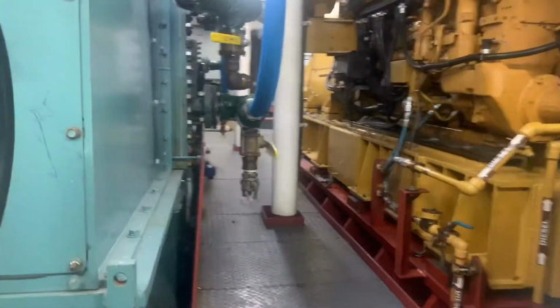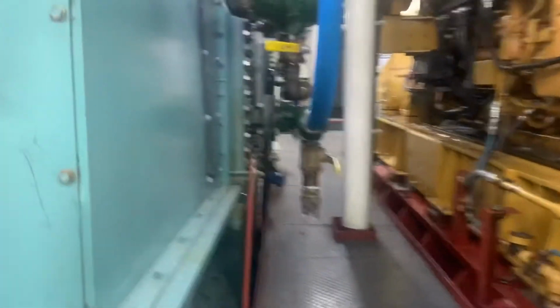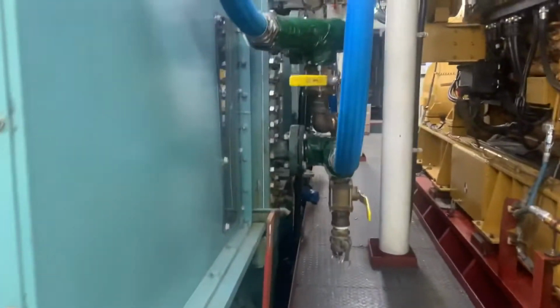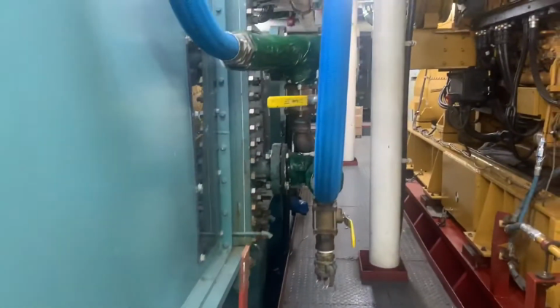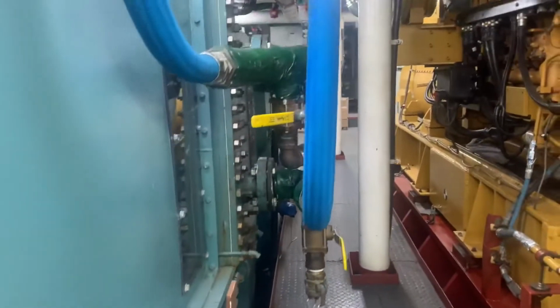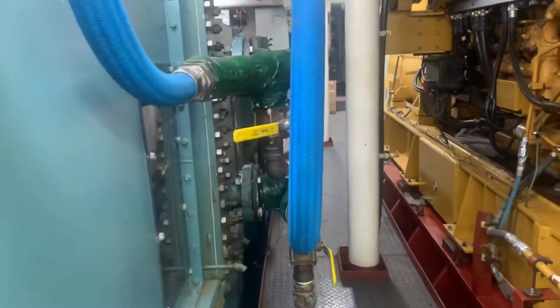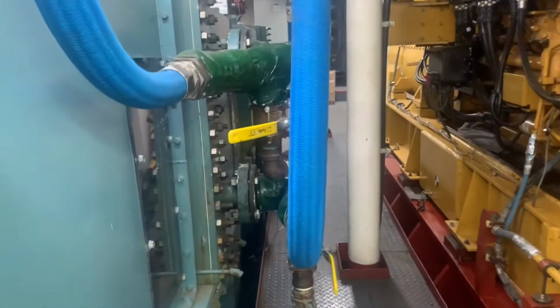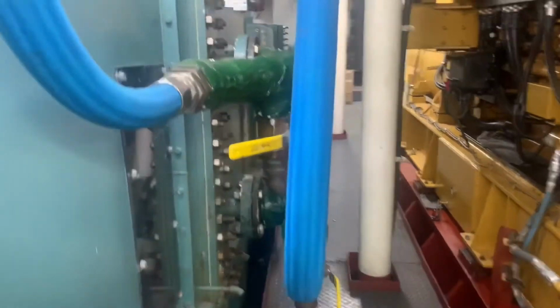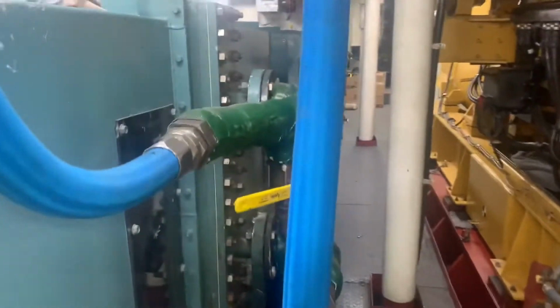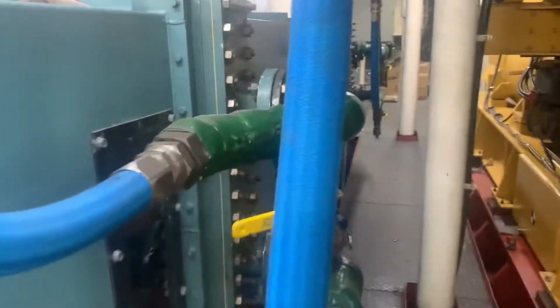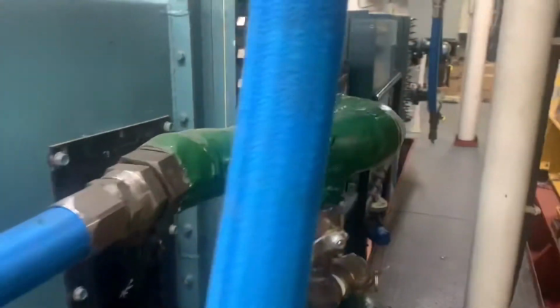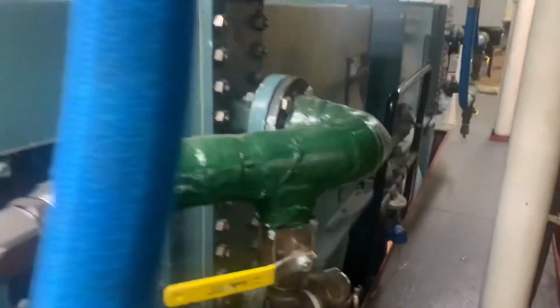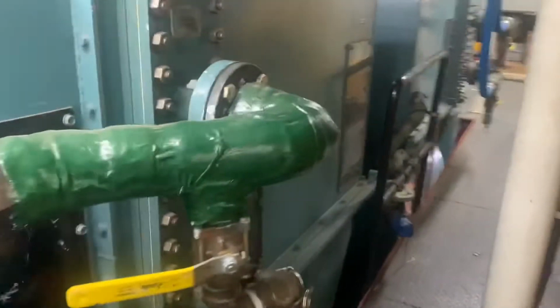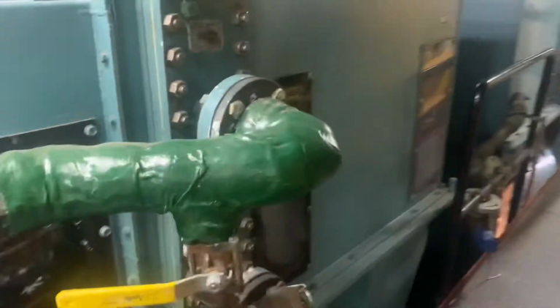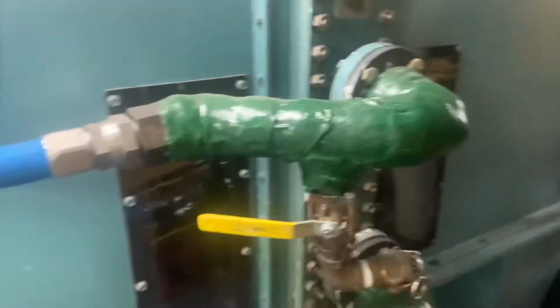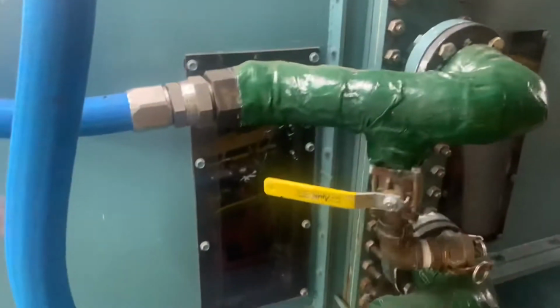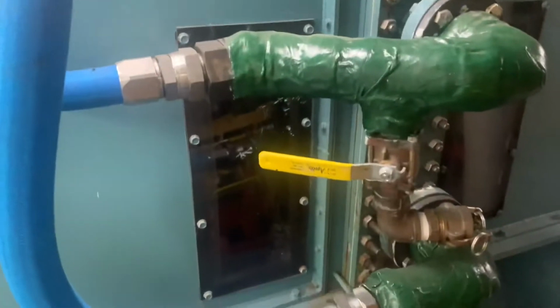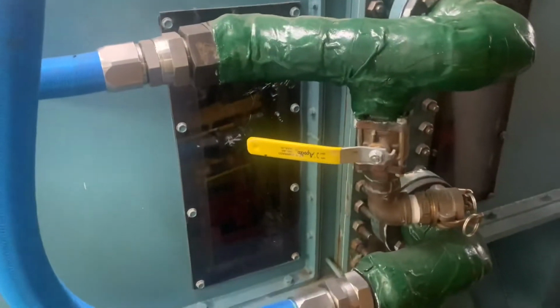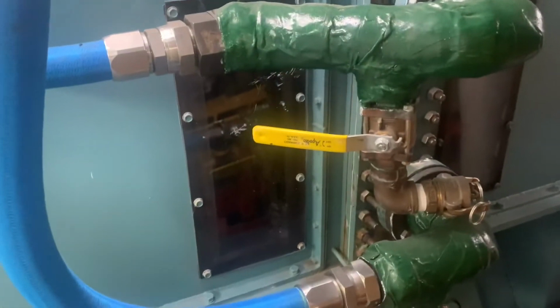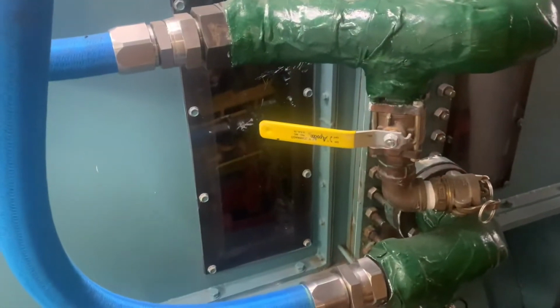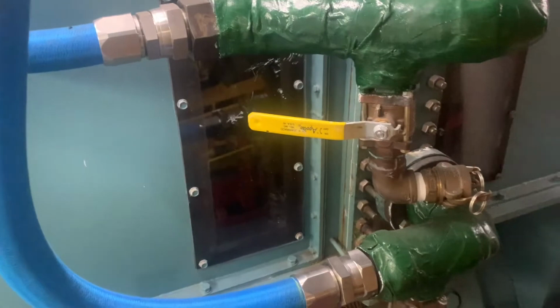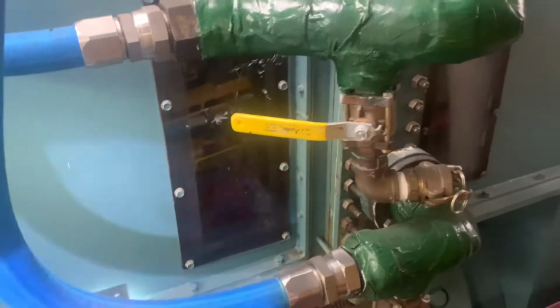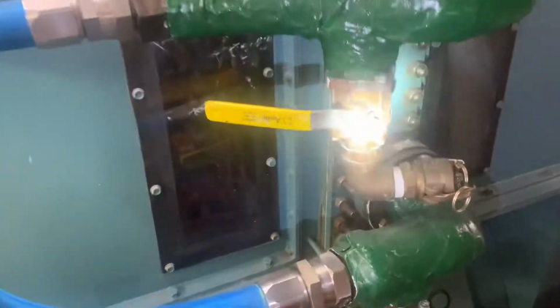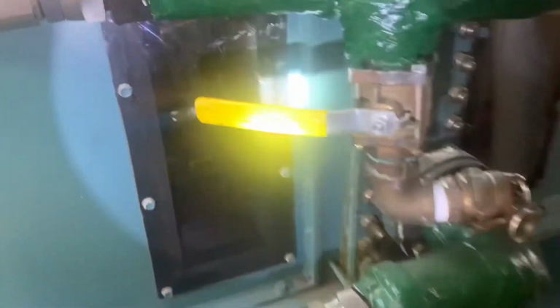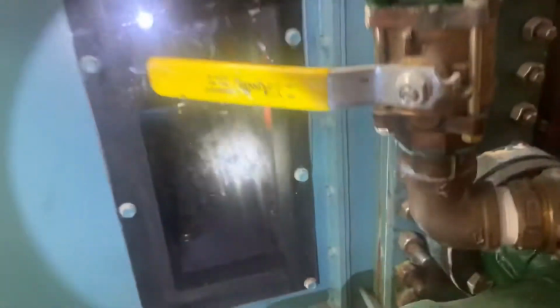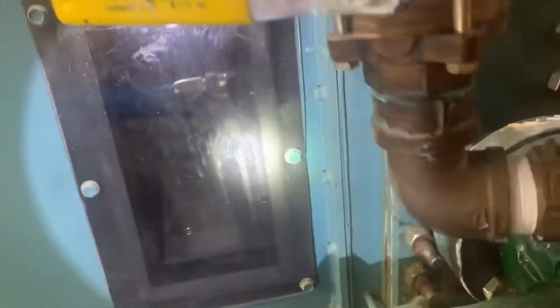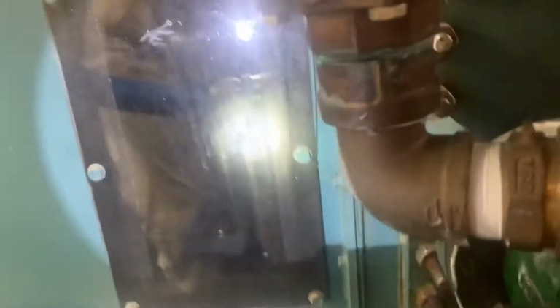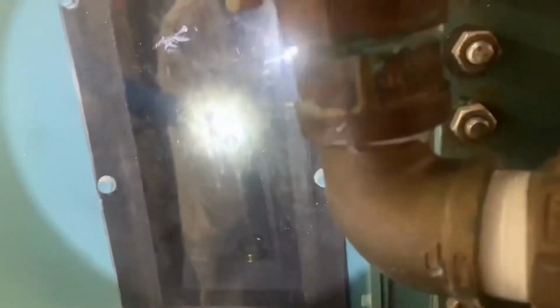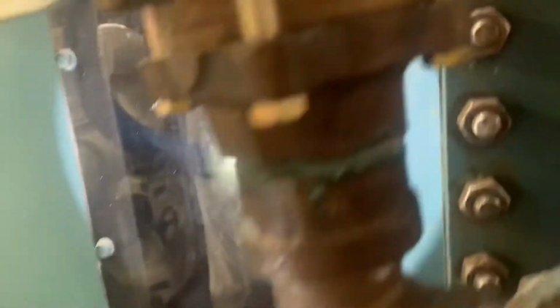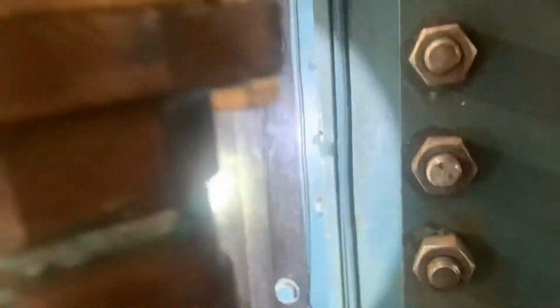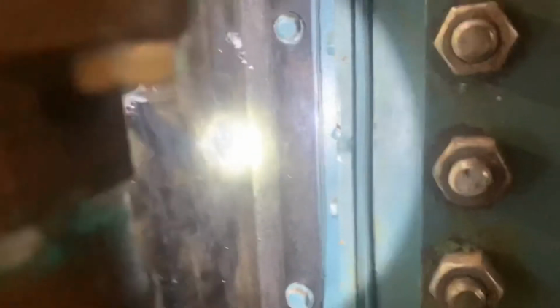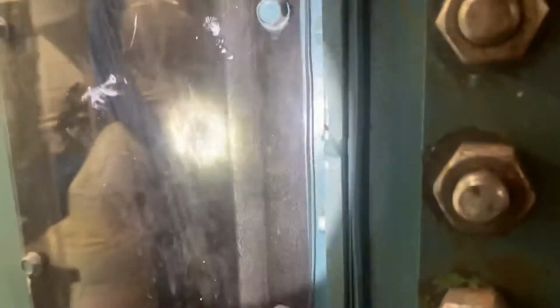We're going to come around here and see the cooling water inlets. There is air that flows across here to keep it more cool. A little blaring getting in there.